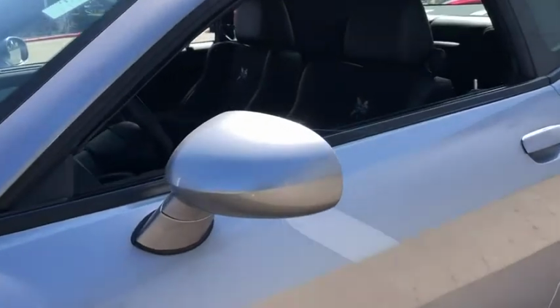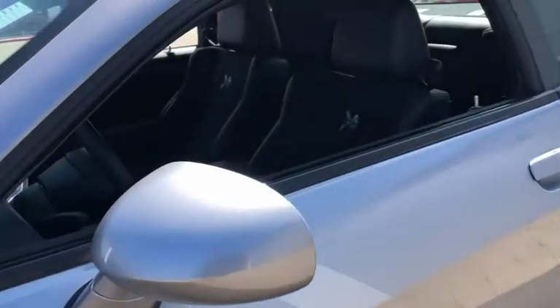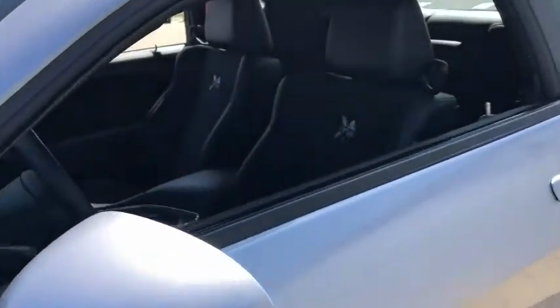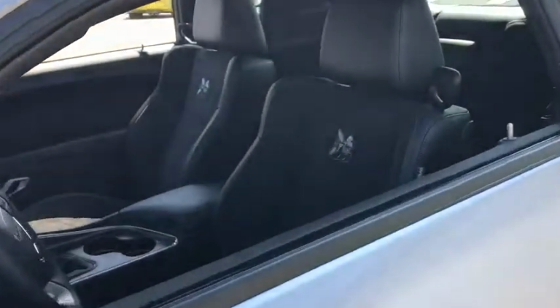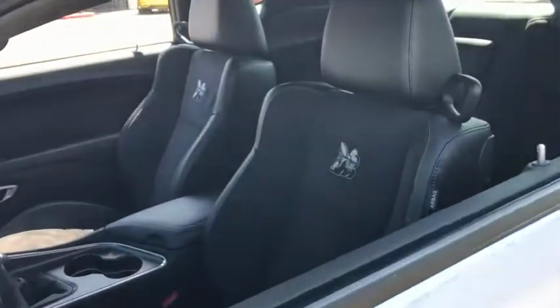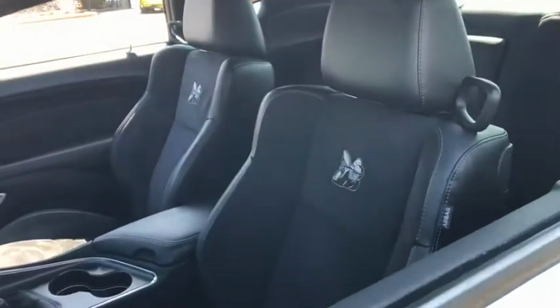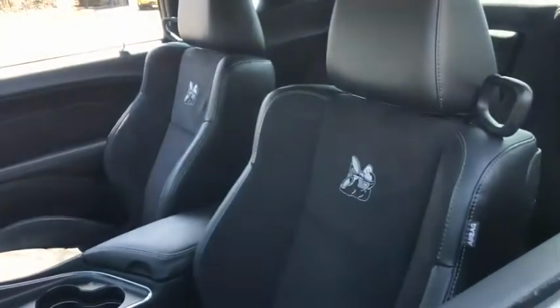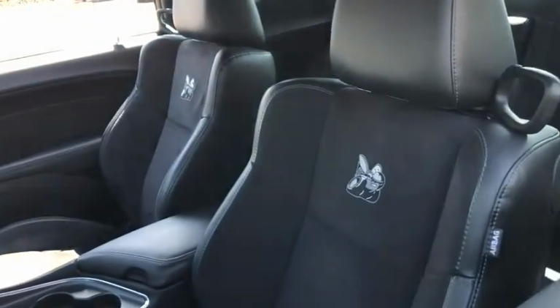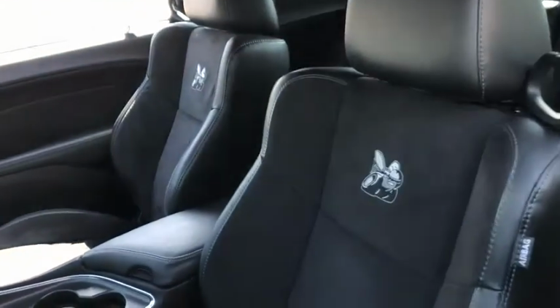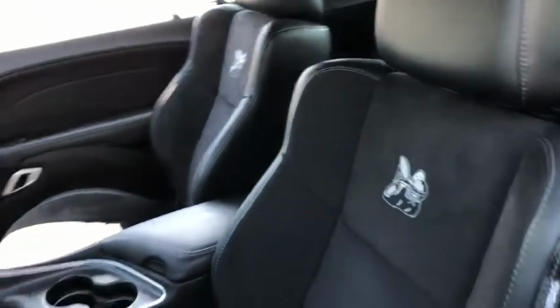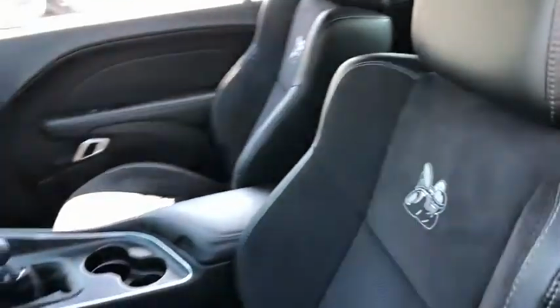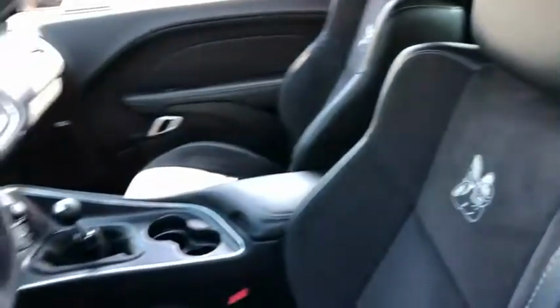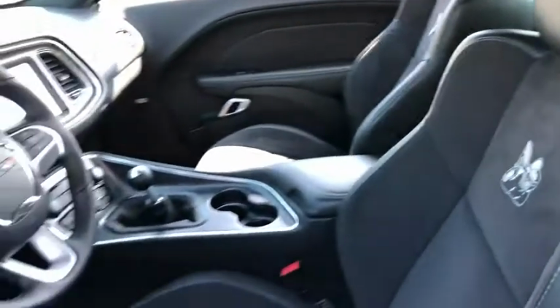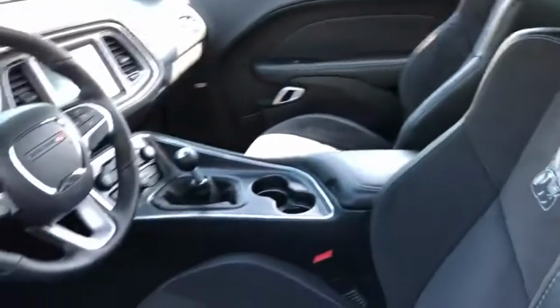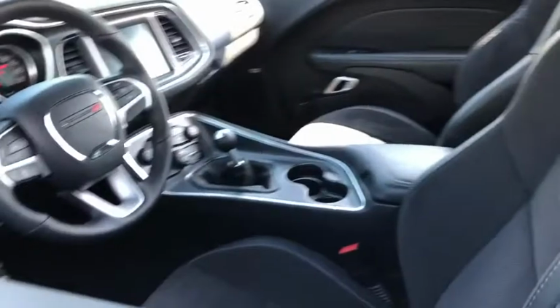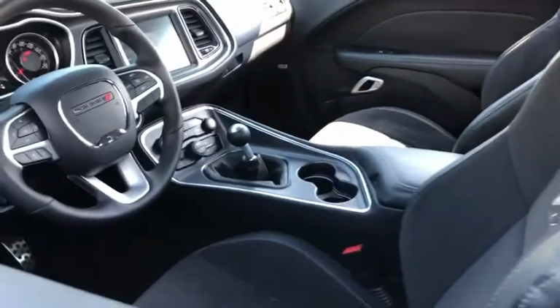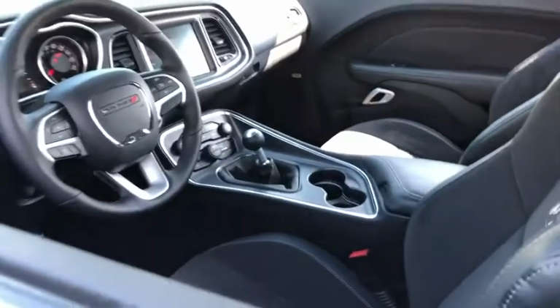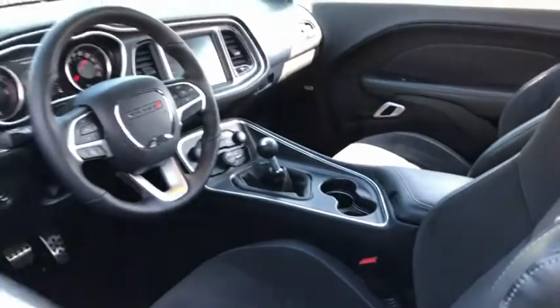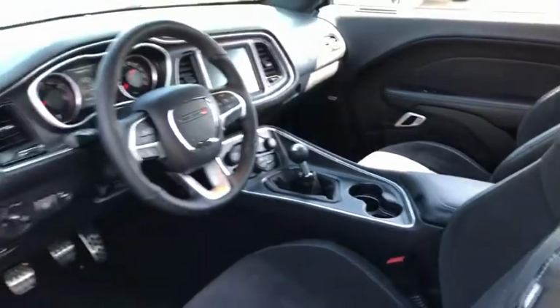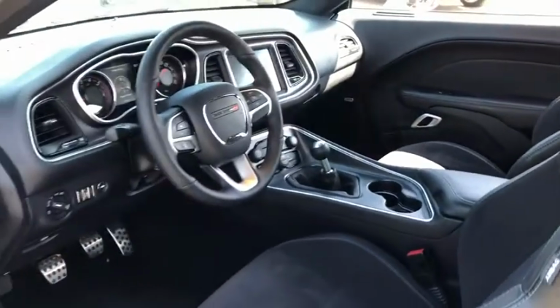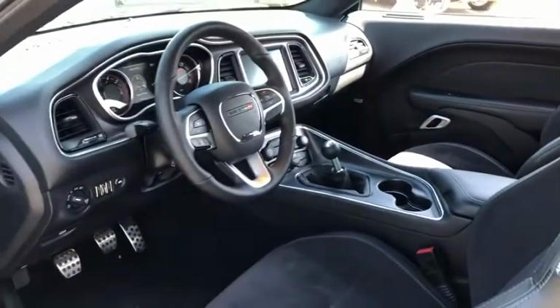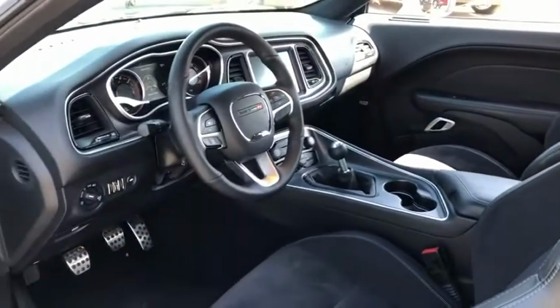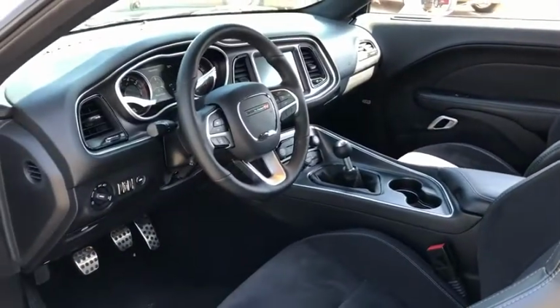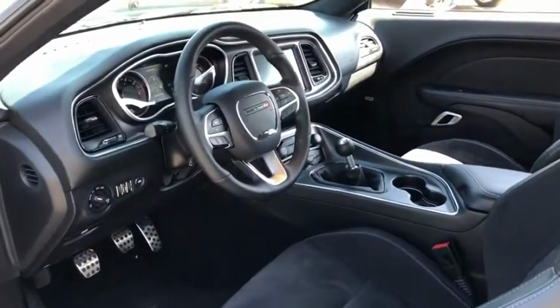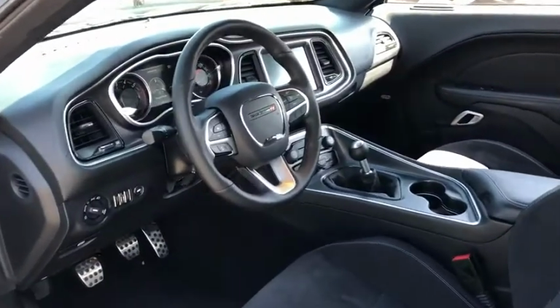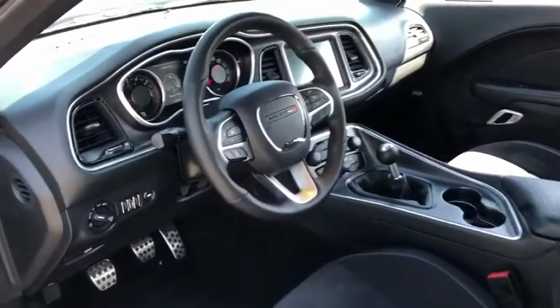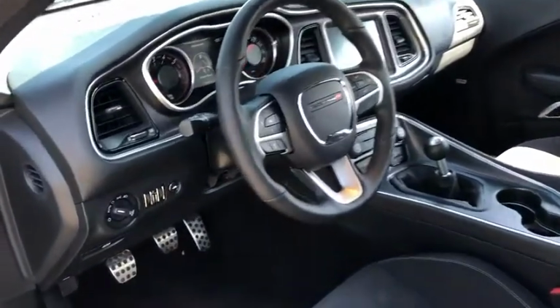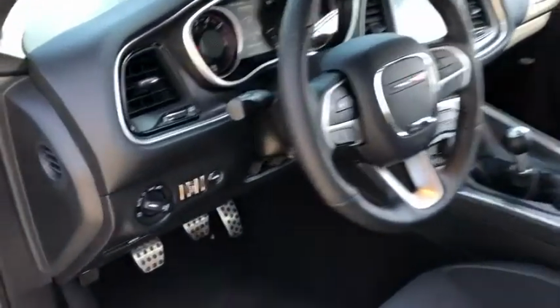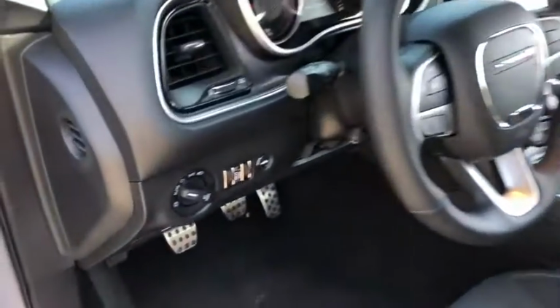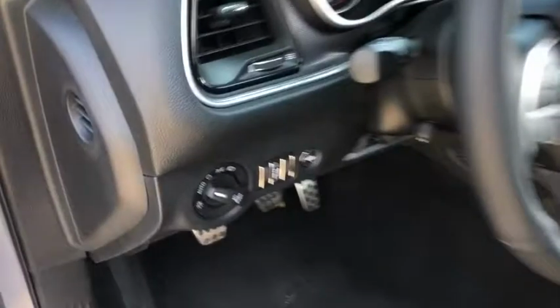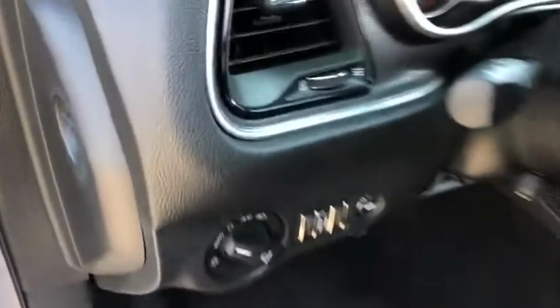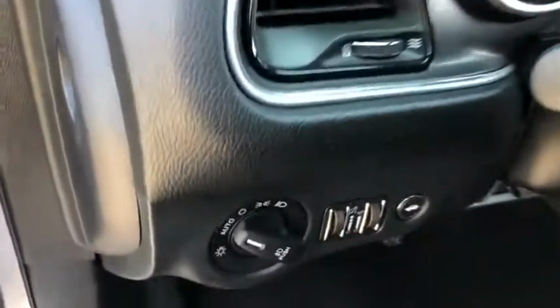Keyless start, aluminum wheels, cruise control, four-wheel disc brakes, rear defrost, premium sound system, AM-FM stereo radio, climate control, power door locks, fog lamps.